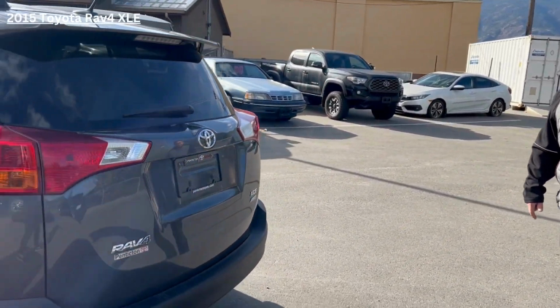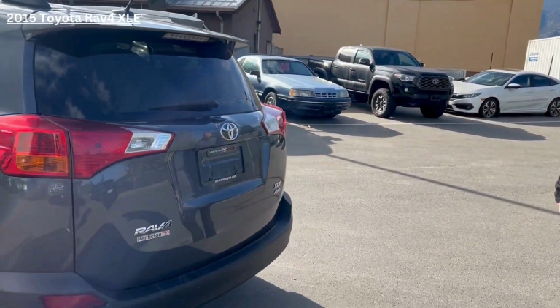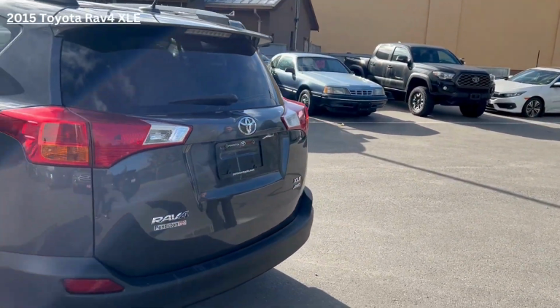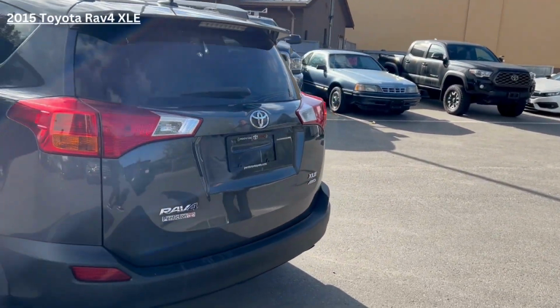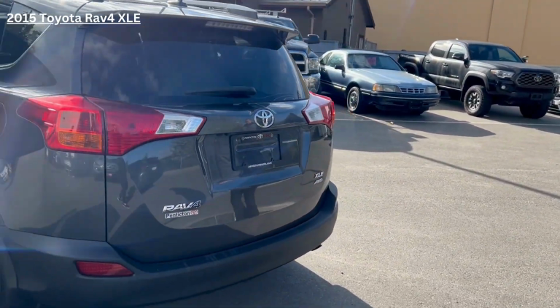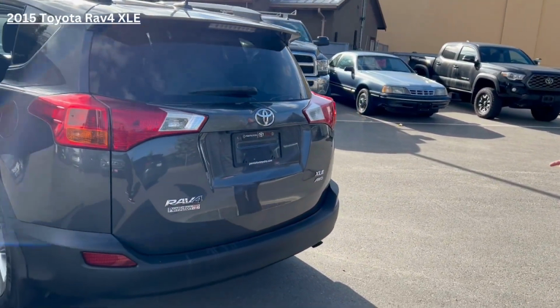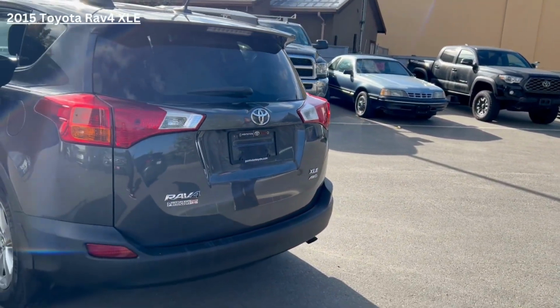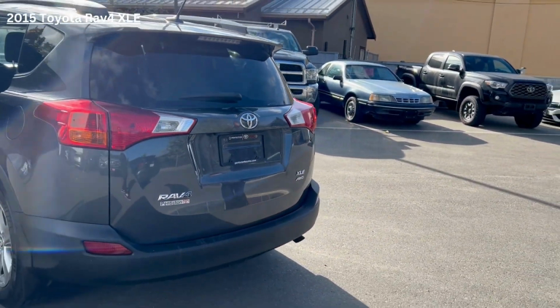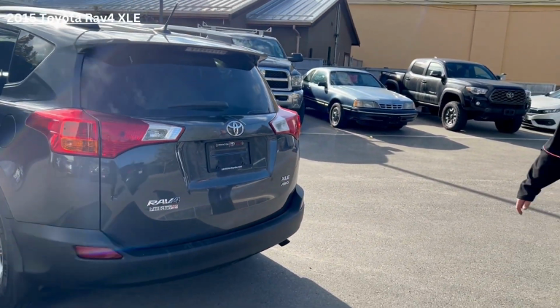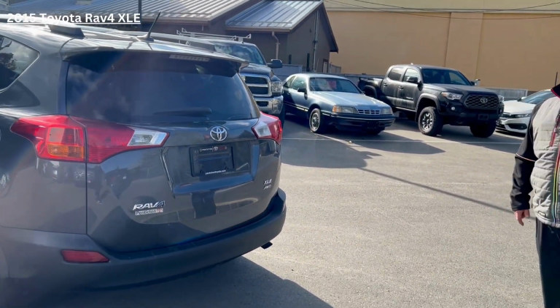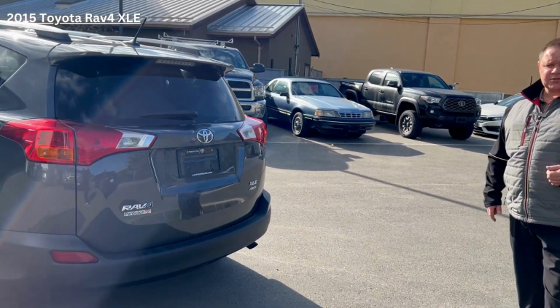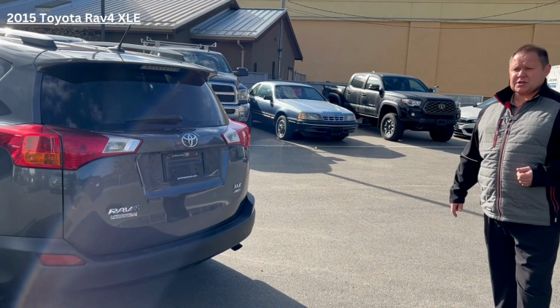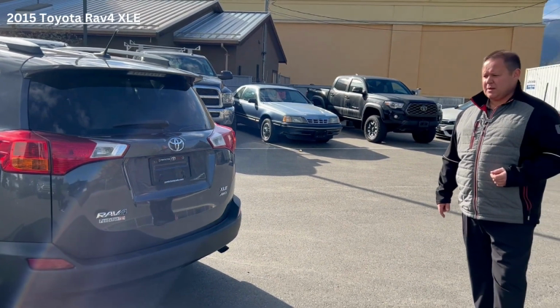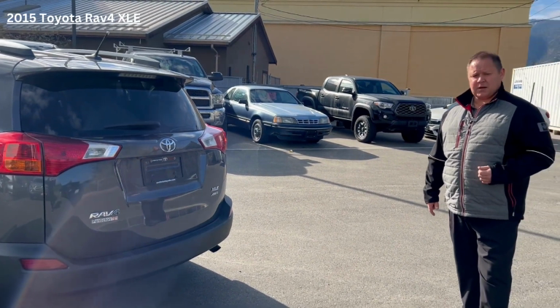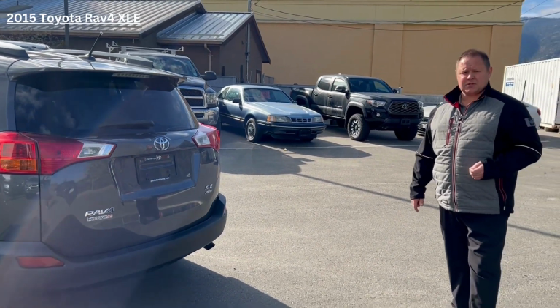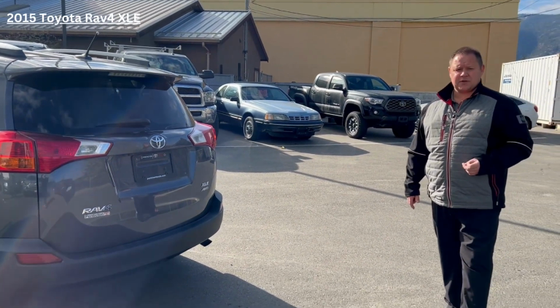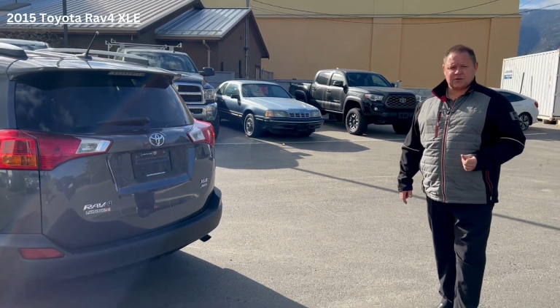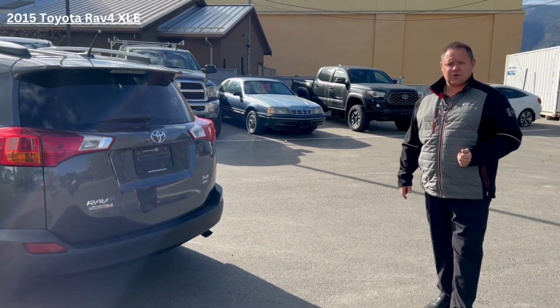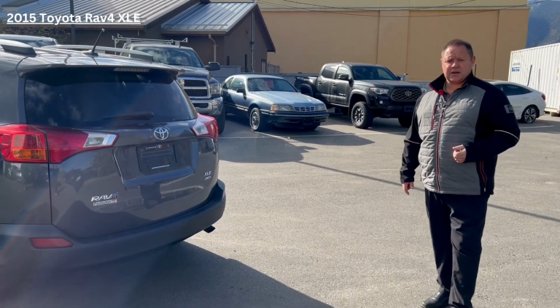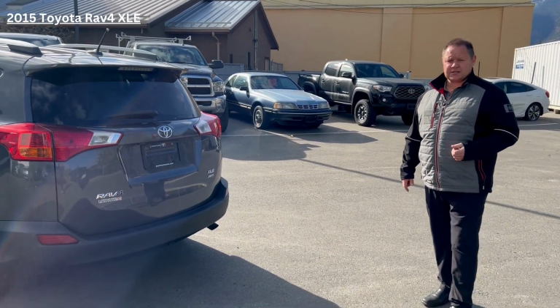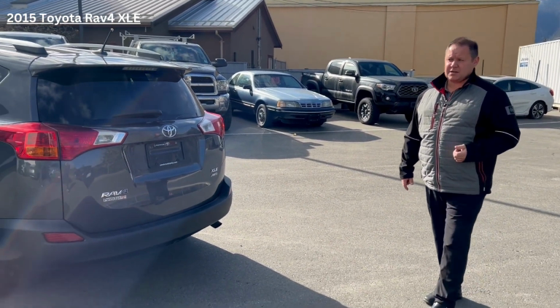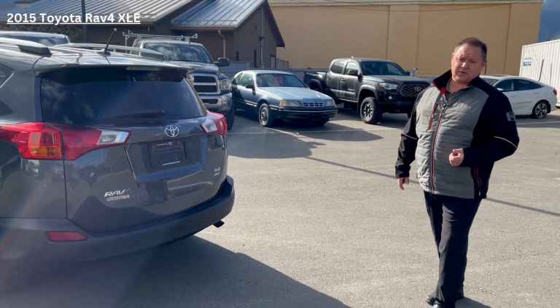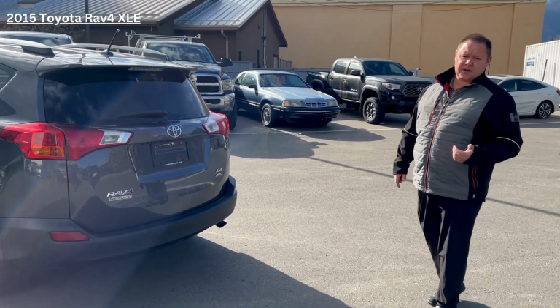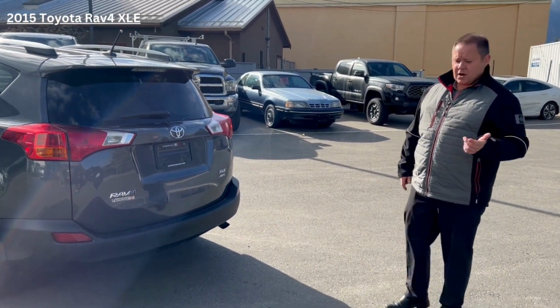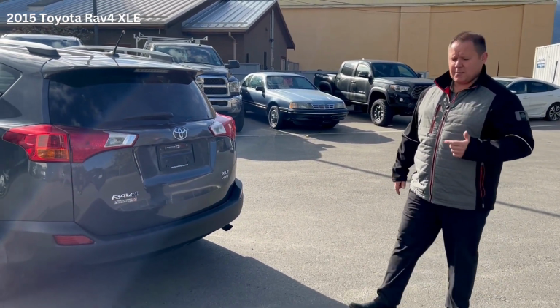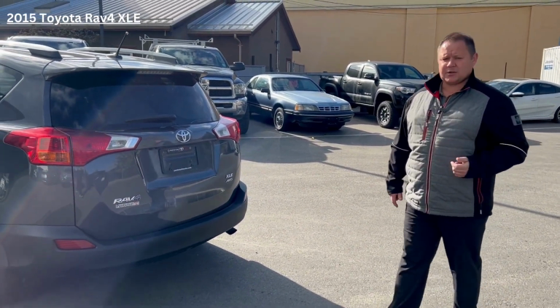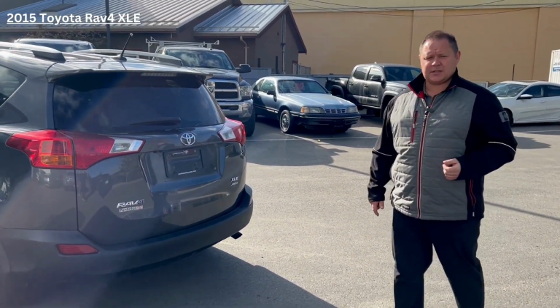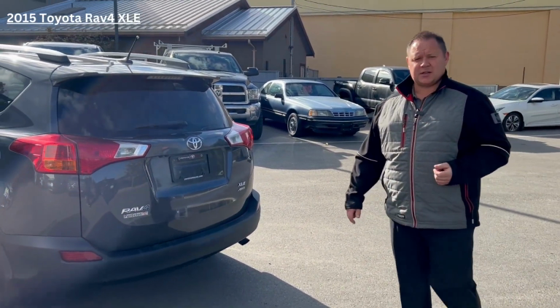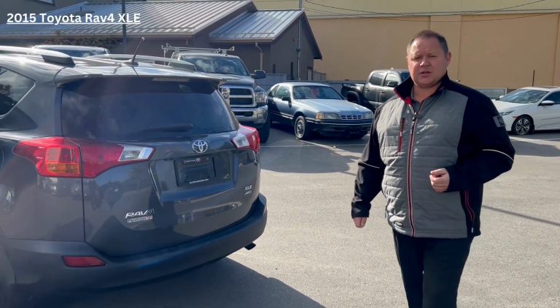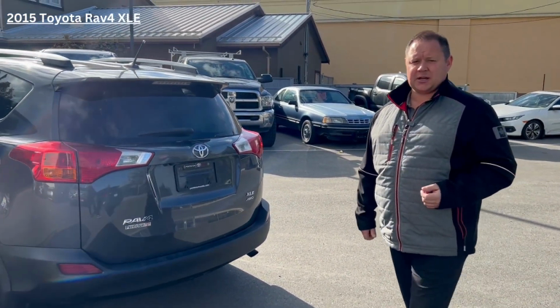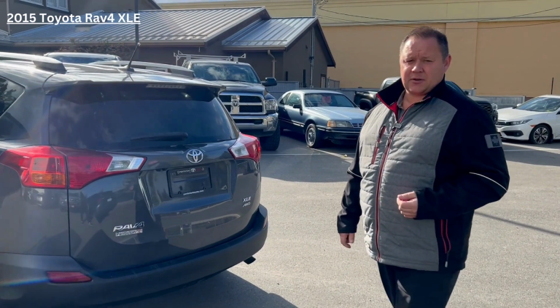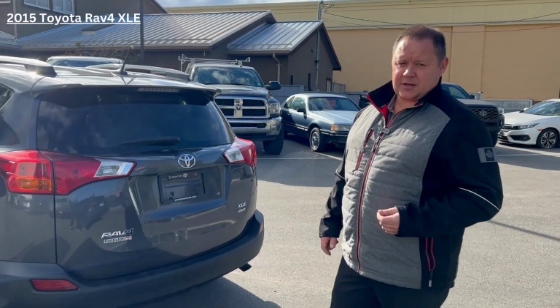So if you'd like to know anything more about this vehicle, please reach out to me. My number is 250-488-6845, or come on down to Penticton Toyota and check it out. Thank you.